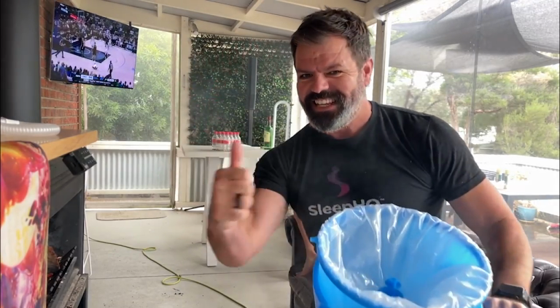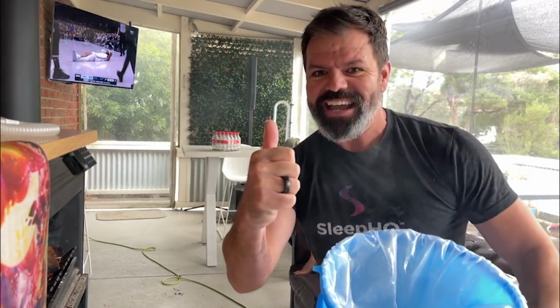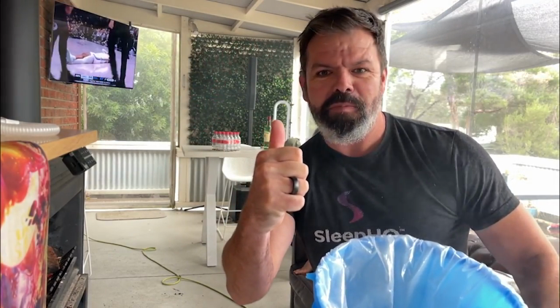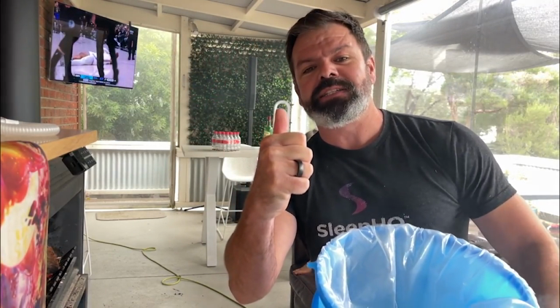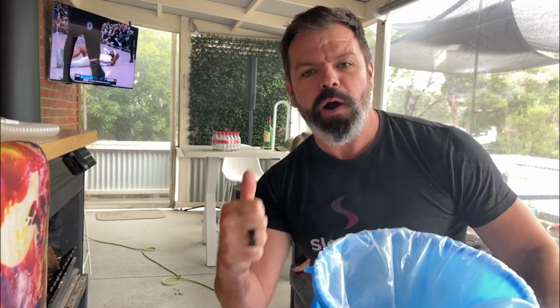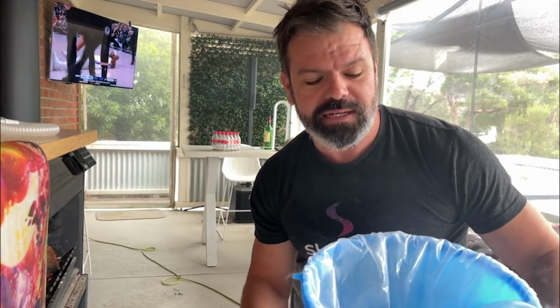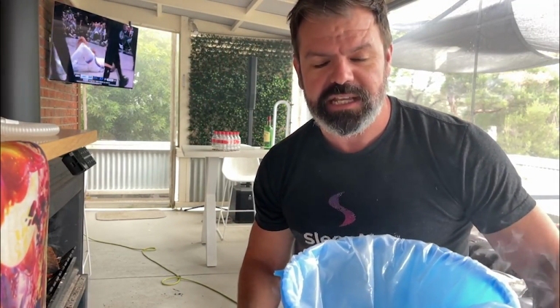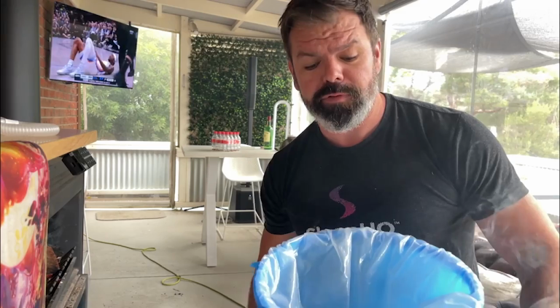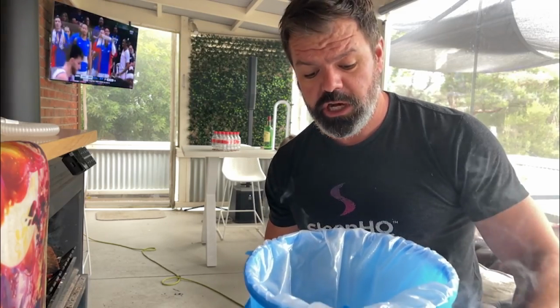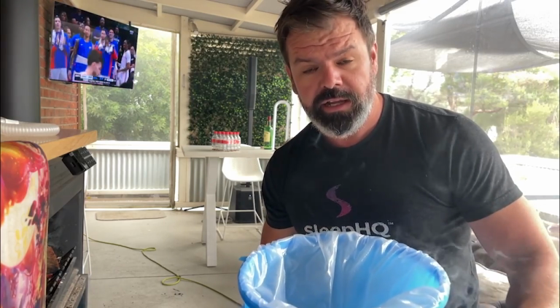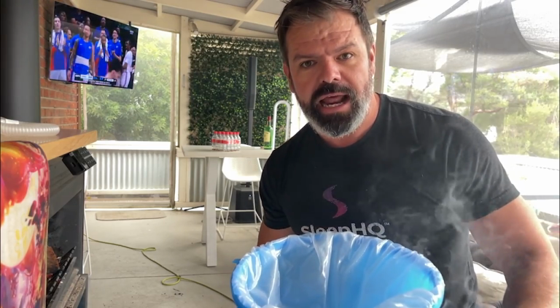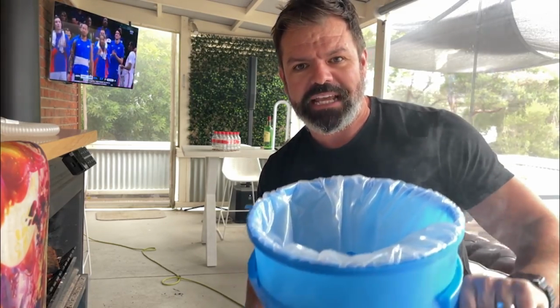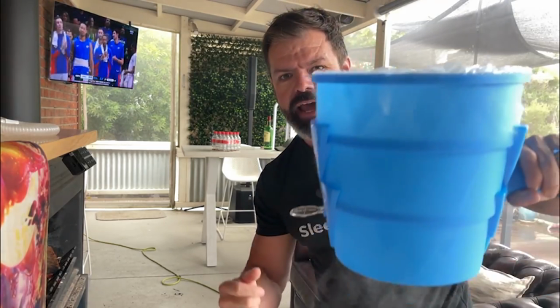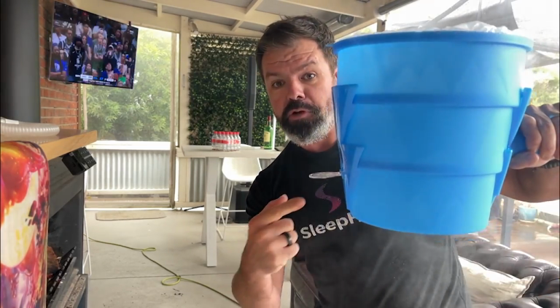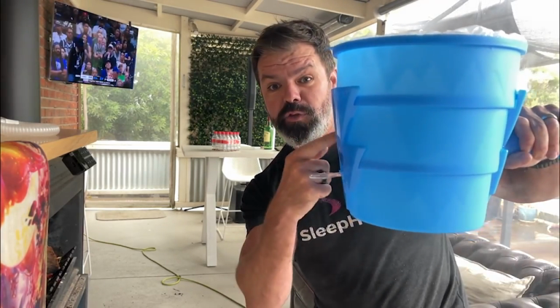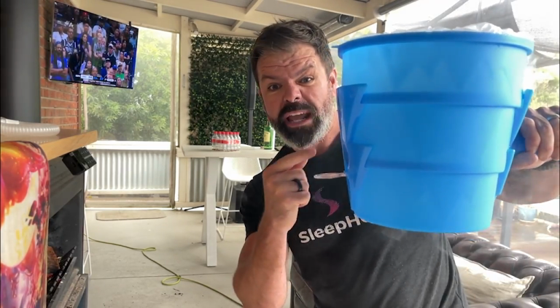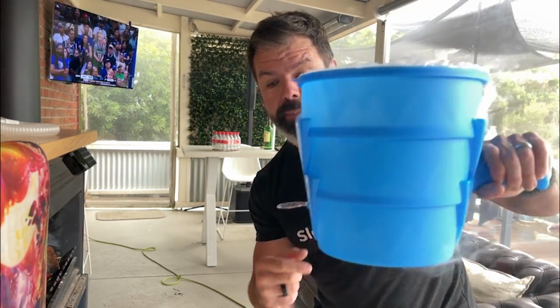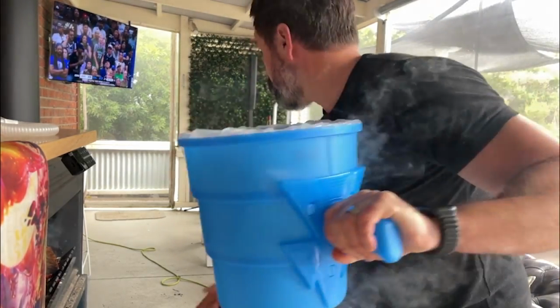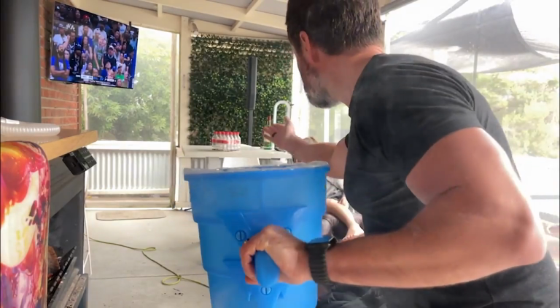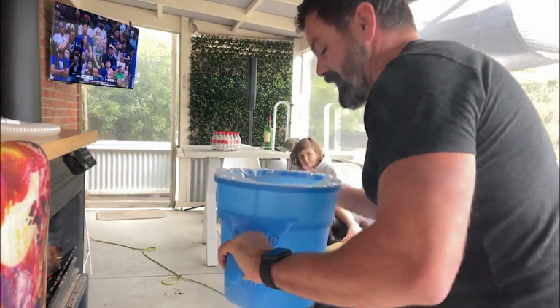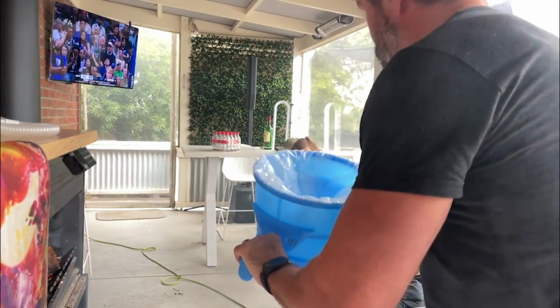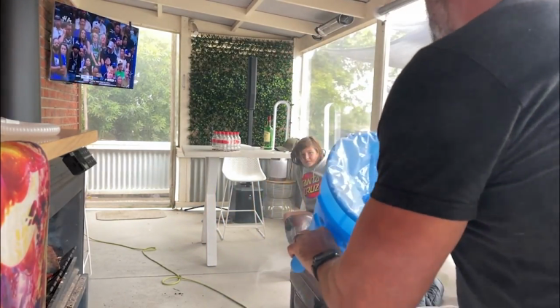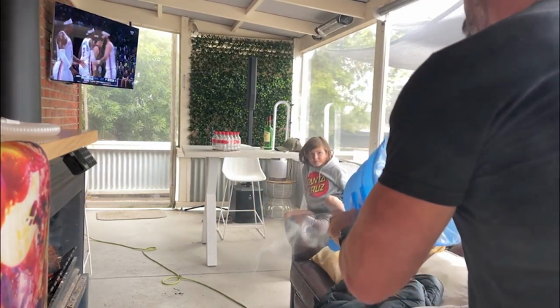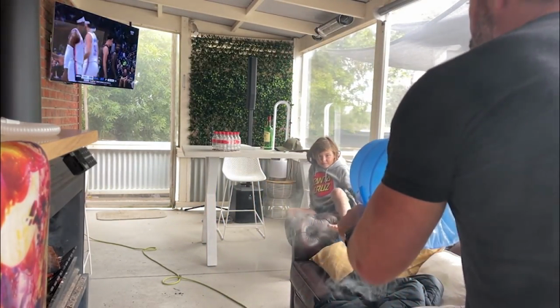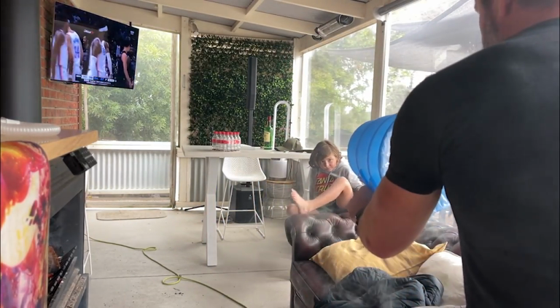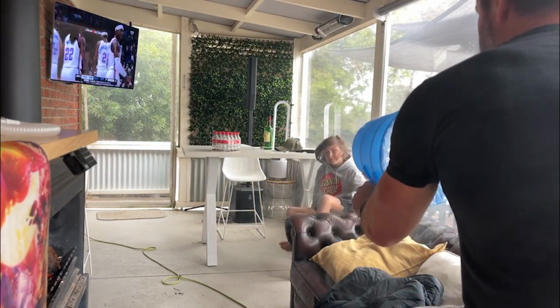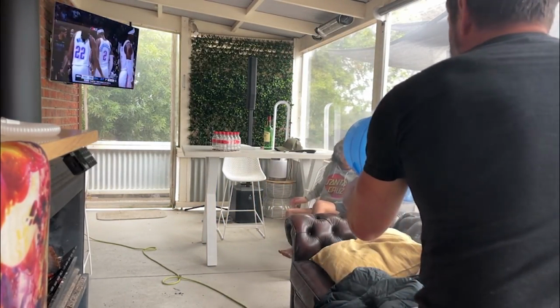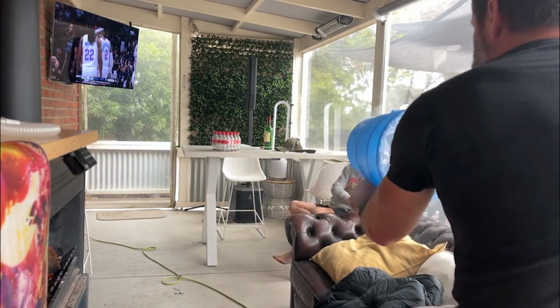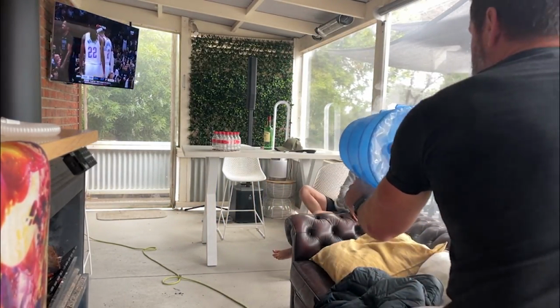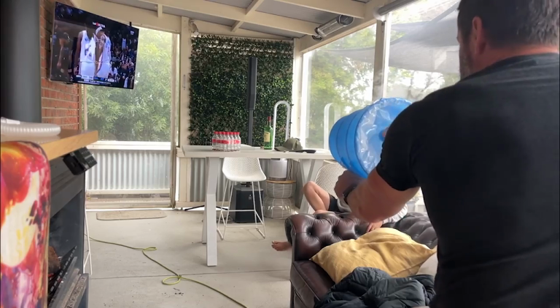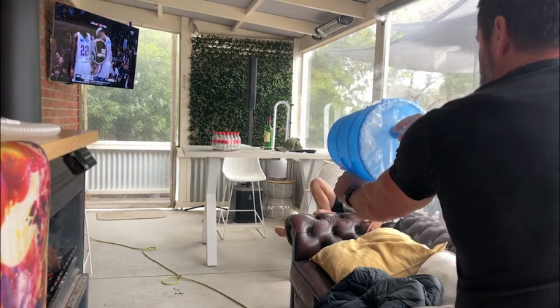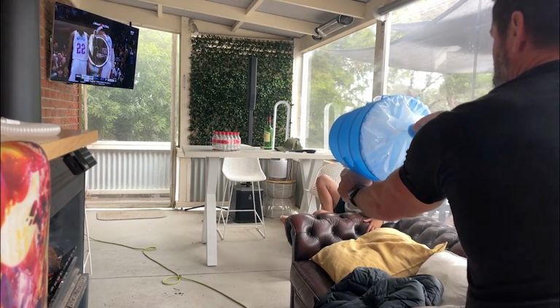G'day mates, welcome back to the CPAP reviews channel. Today we're testing out the brand new Vortex PAP. We've got some severe sleep apnea in the form of some empty coke bottles that are going to help me get ready for this.